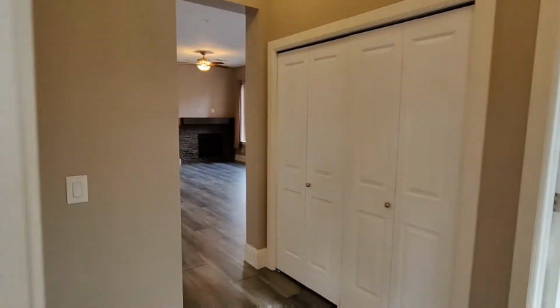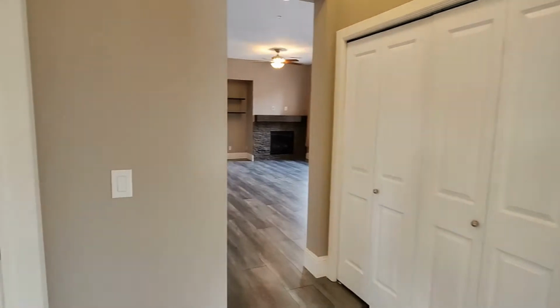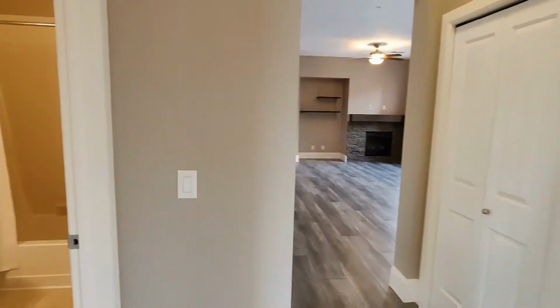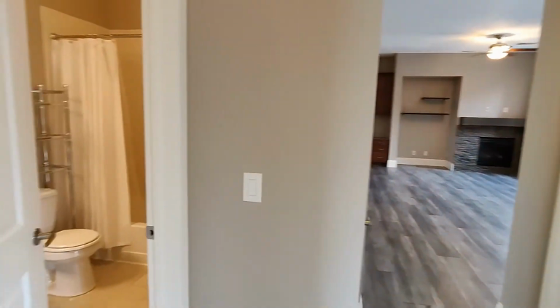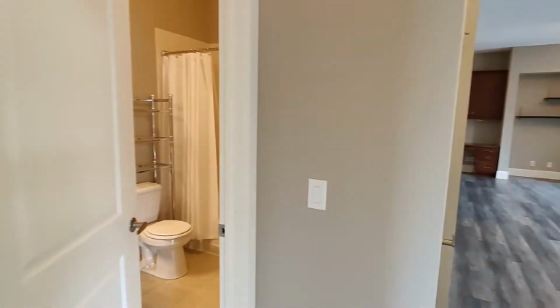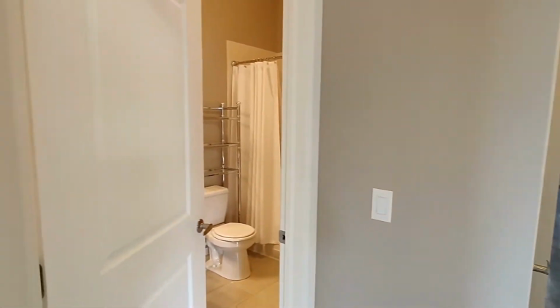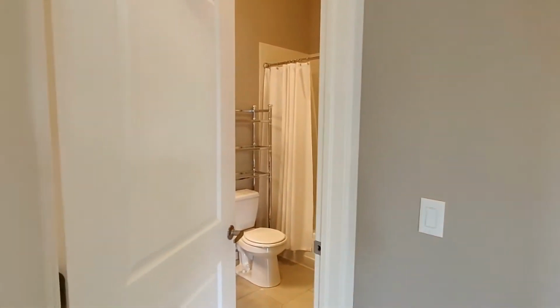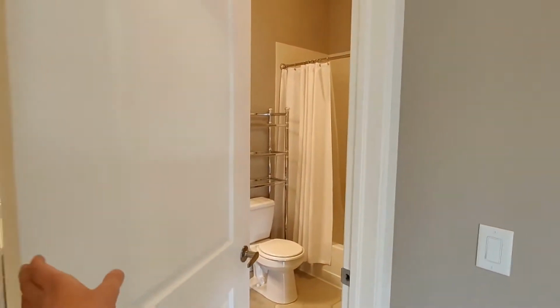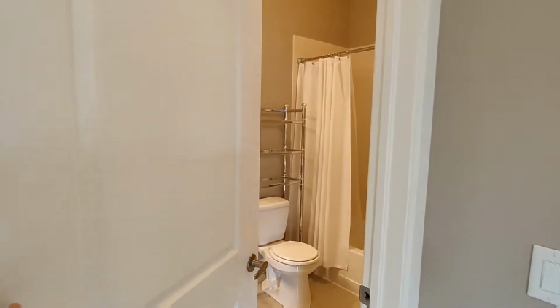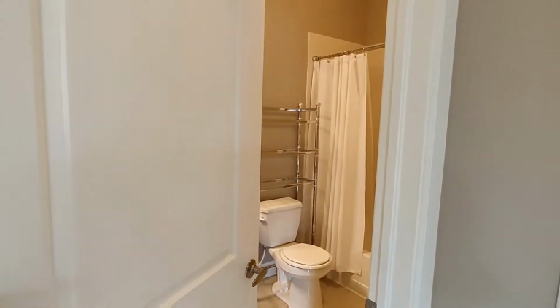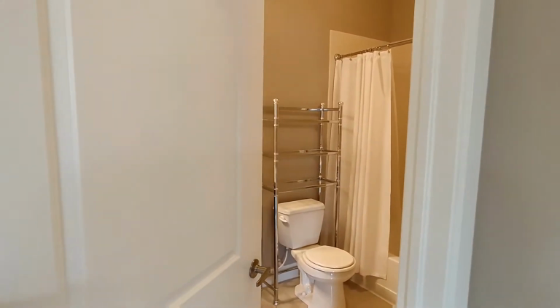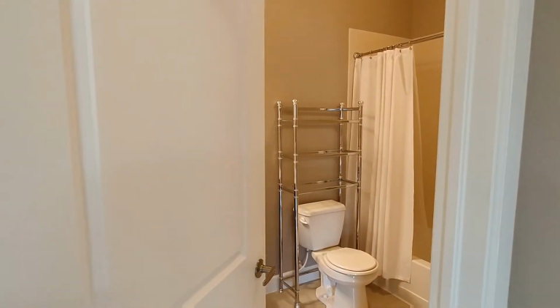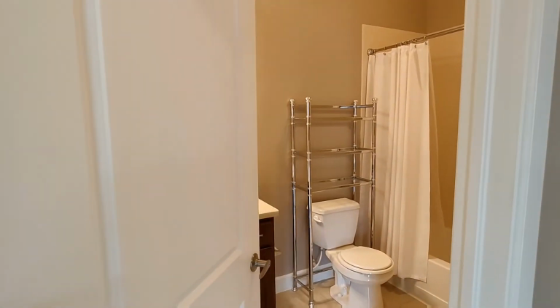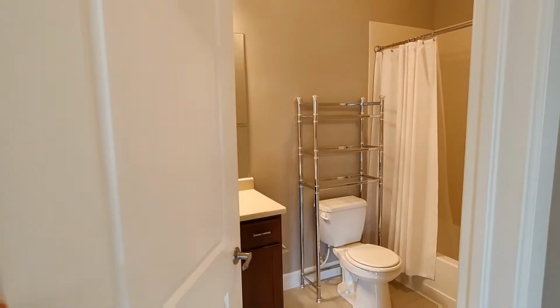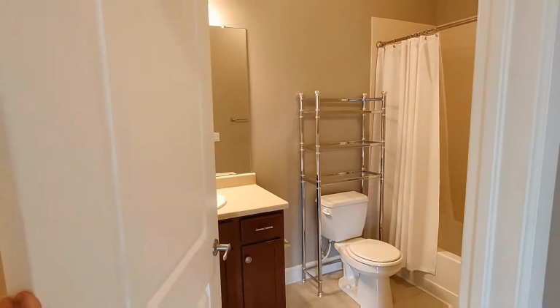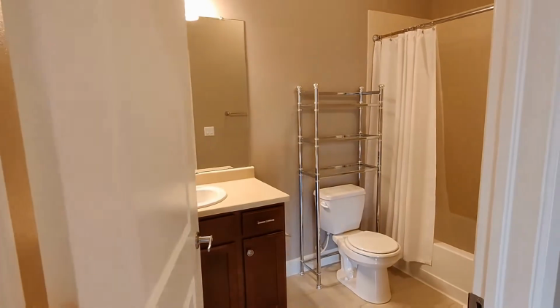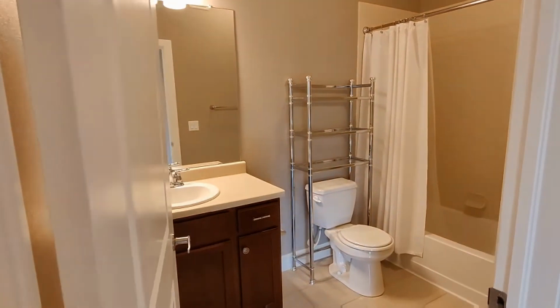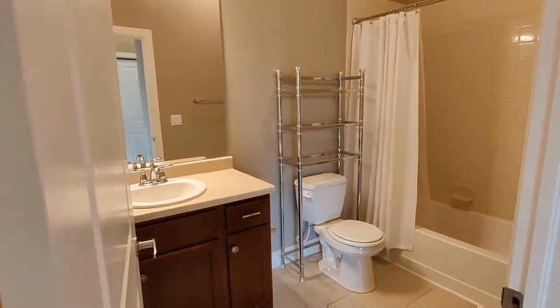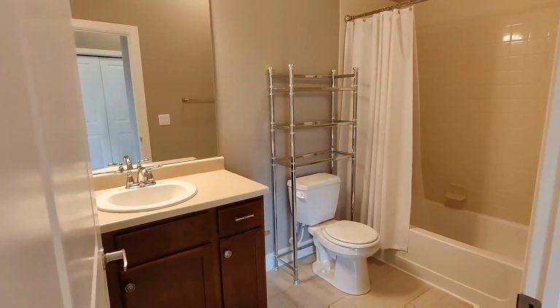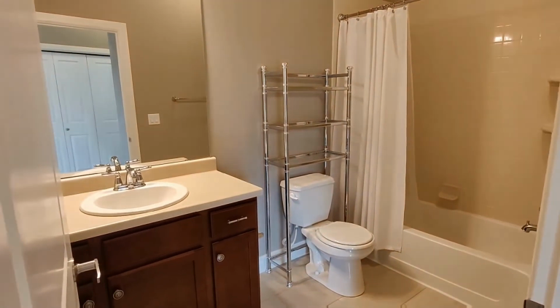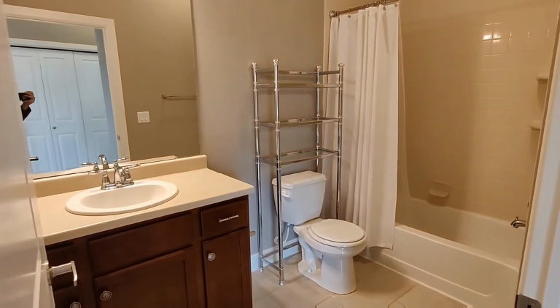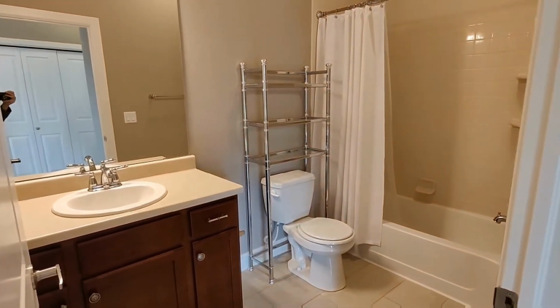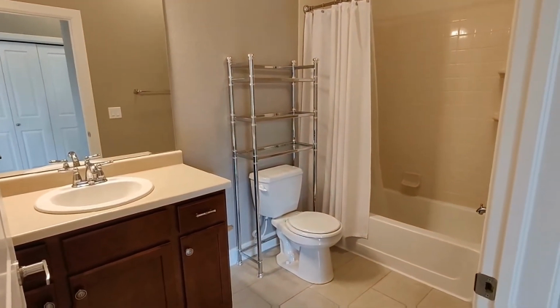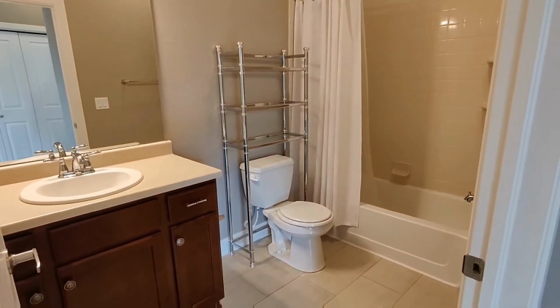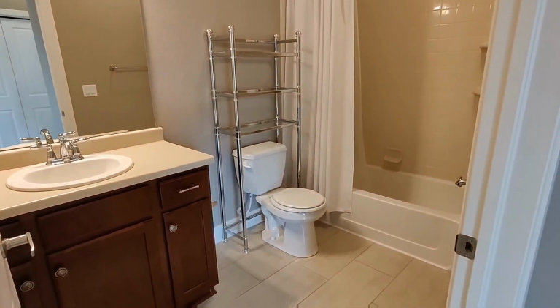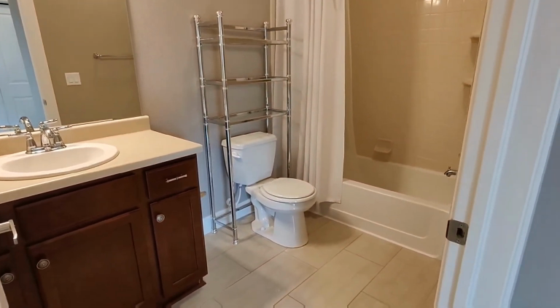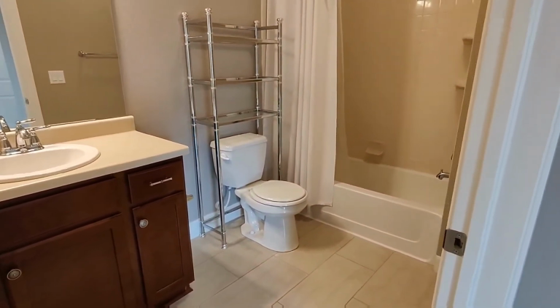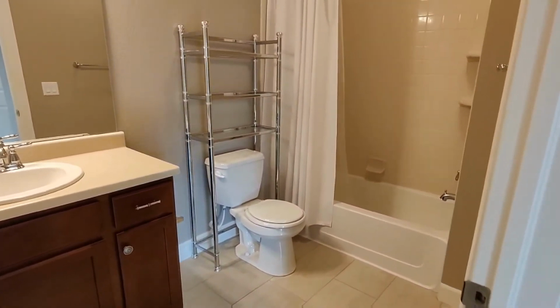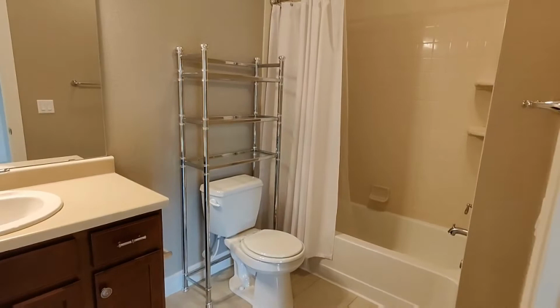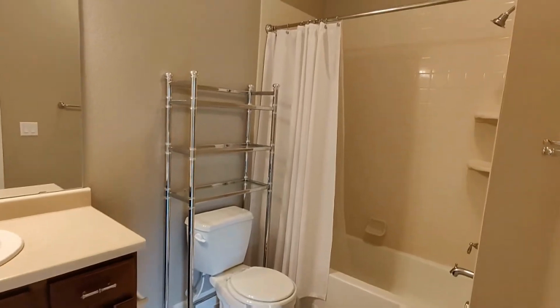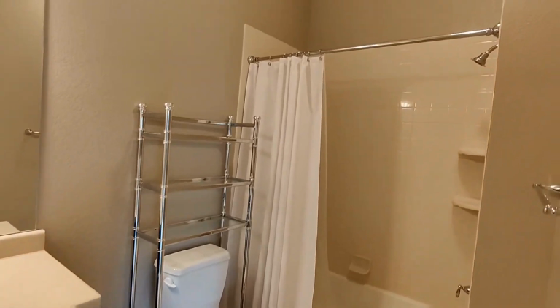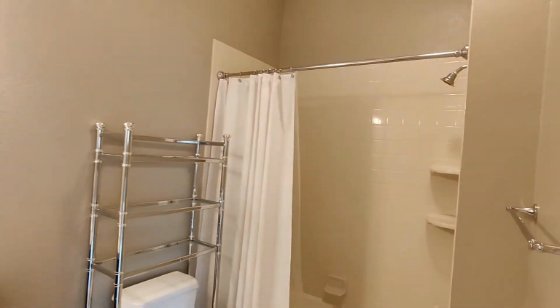Directly next to that bedroom is going to be the guest bathroom. This bathroom does have a stand-up shower and bathtub as well.